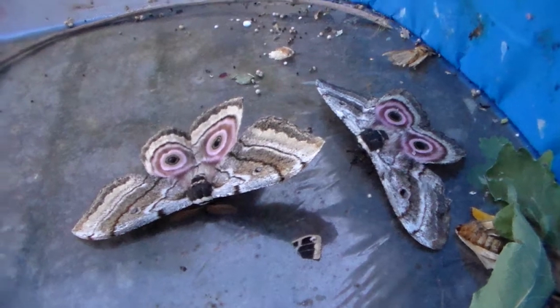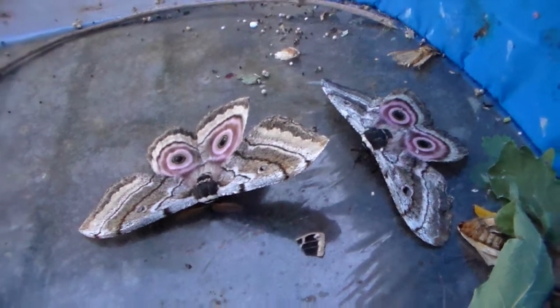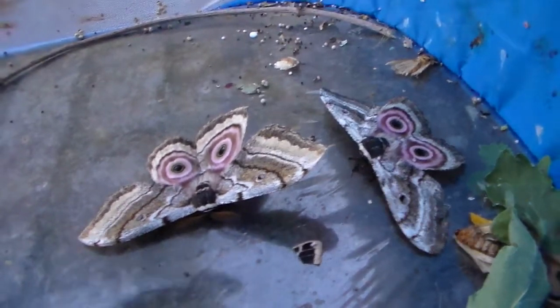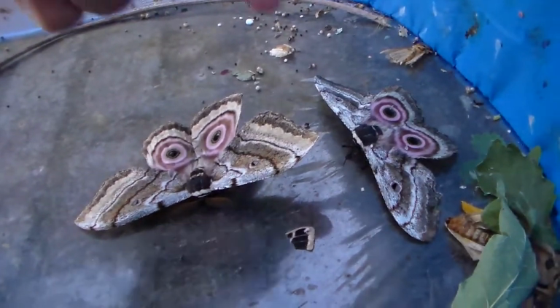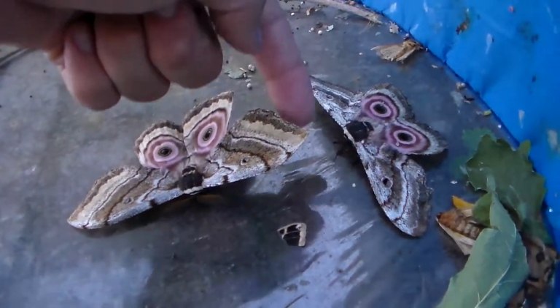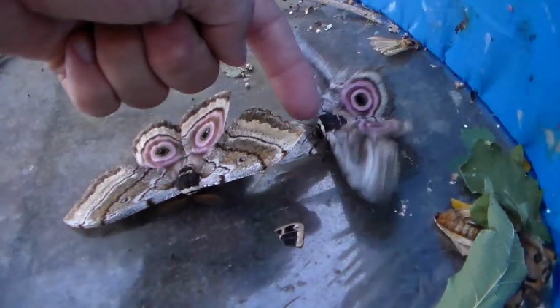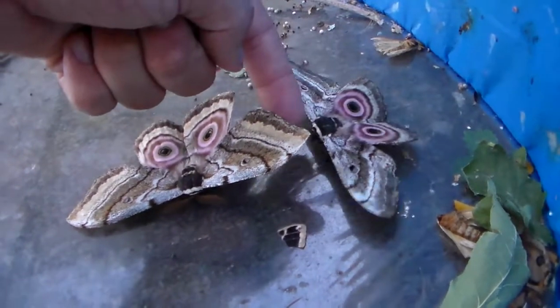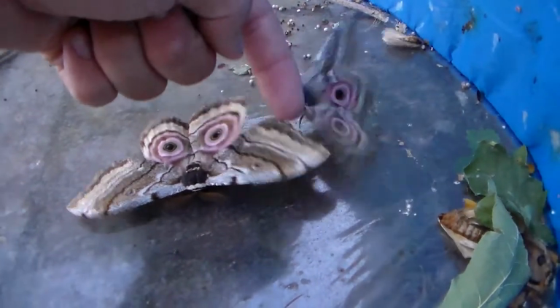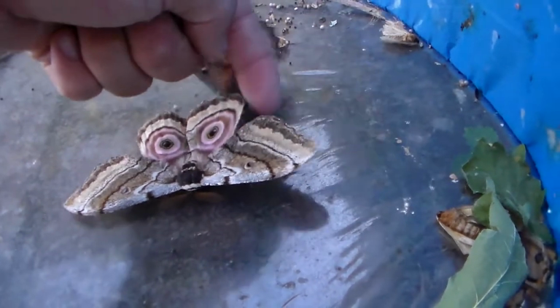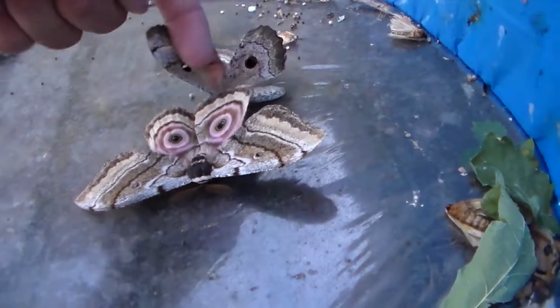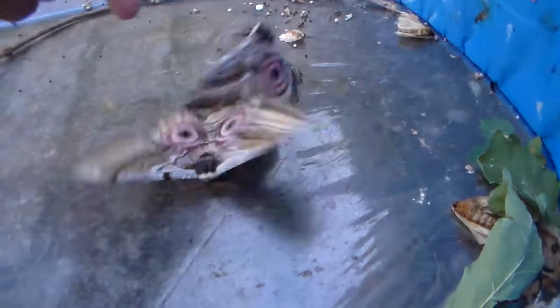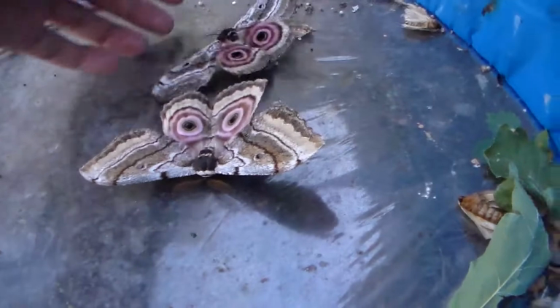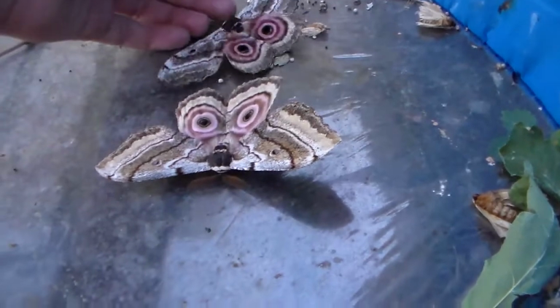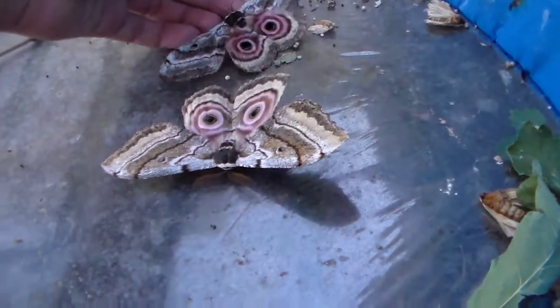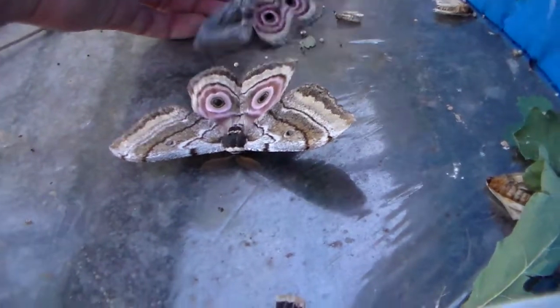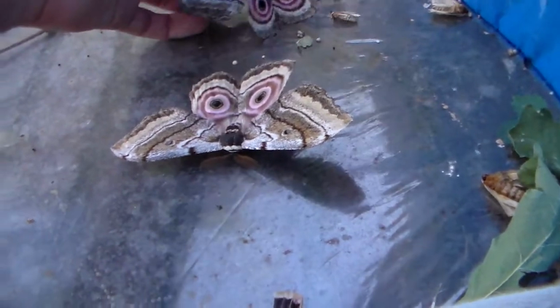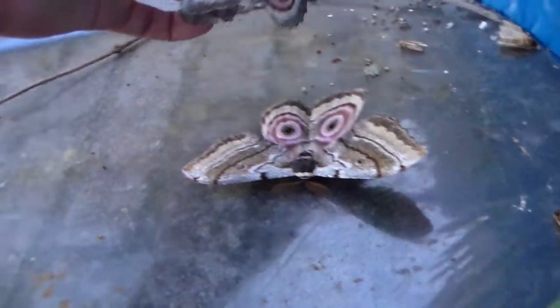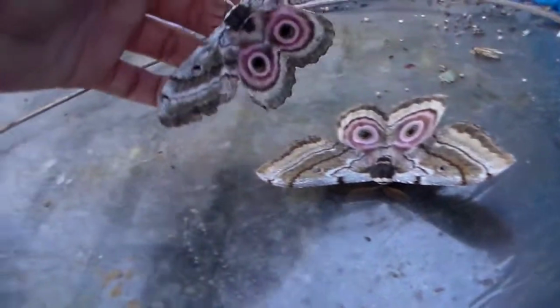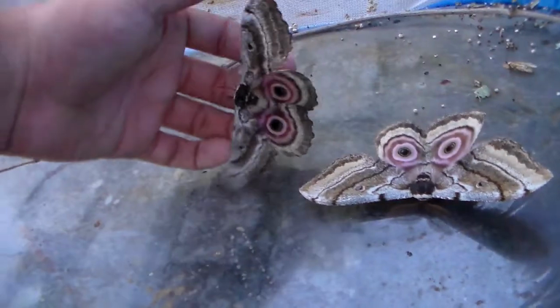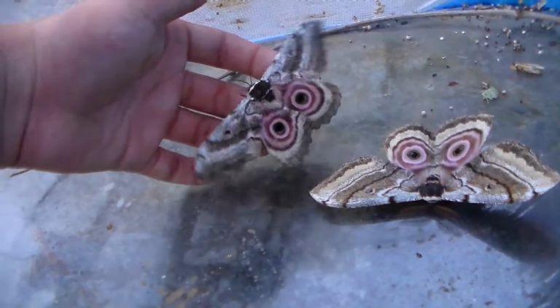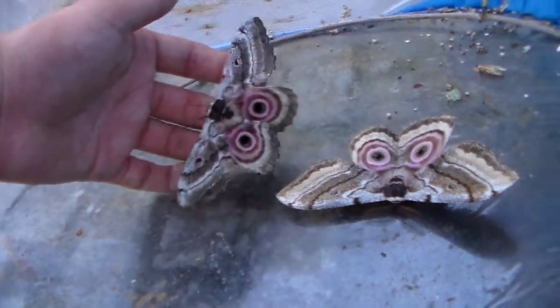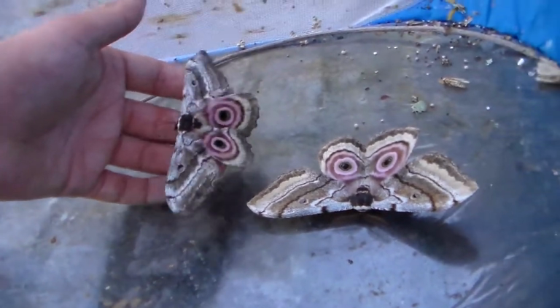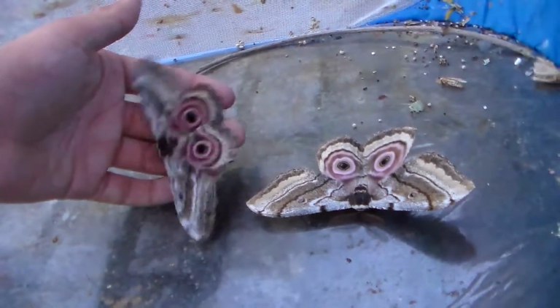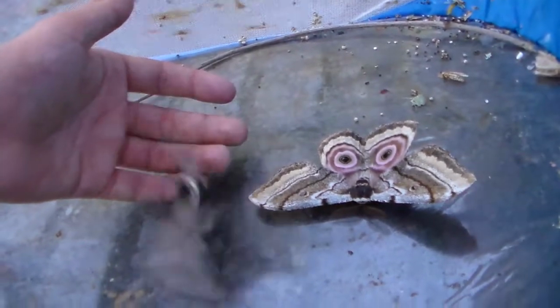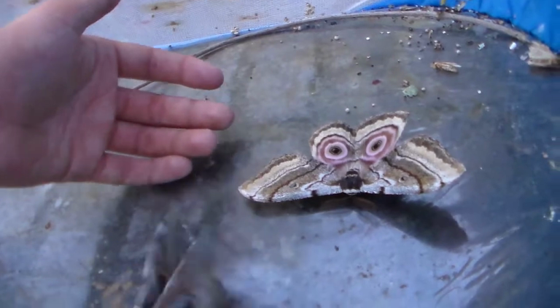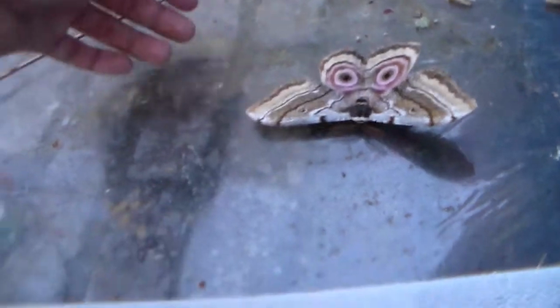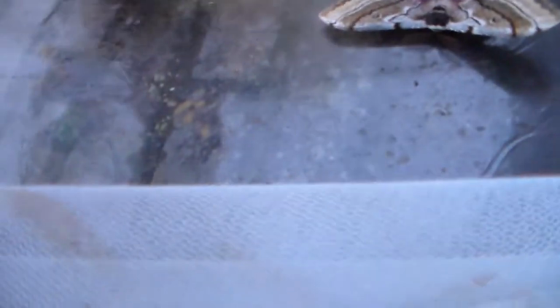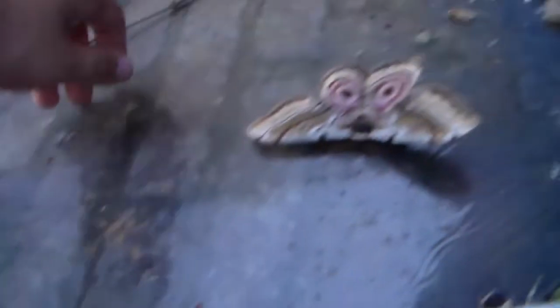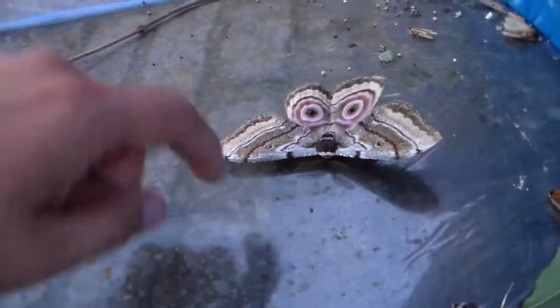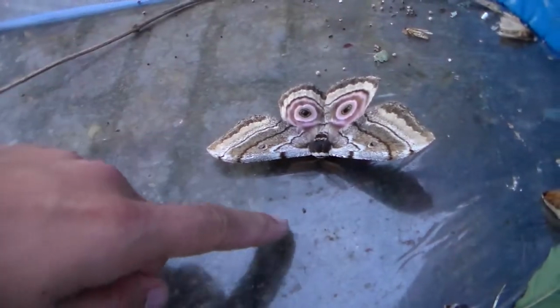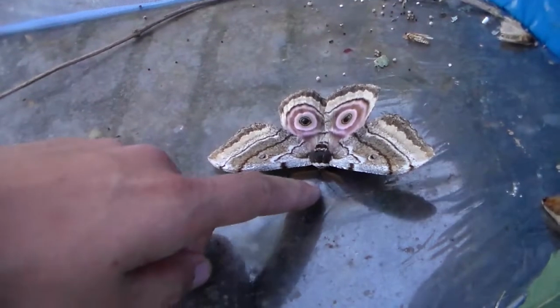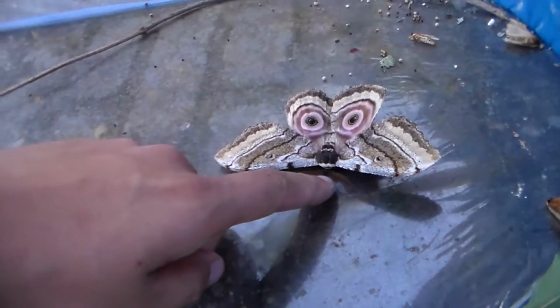For me, this is just perfect. Here we have a freshly emerged pair of the genanissa. Curiously, the female is smaller than the male — something that doesn't happen often with moths.